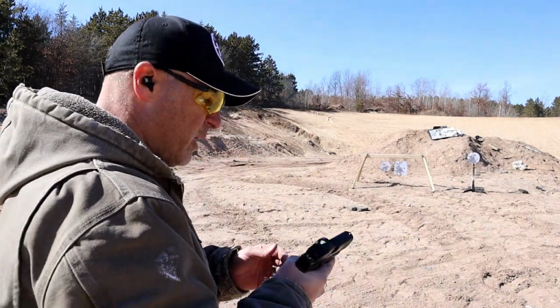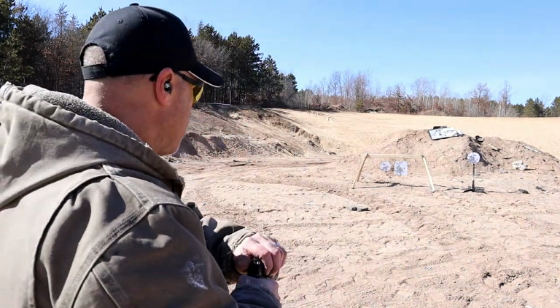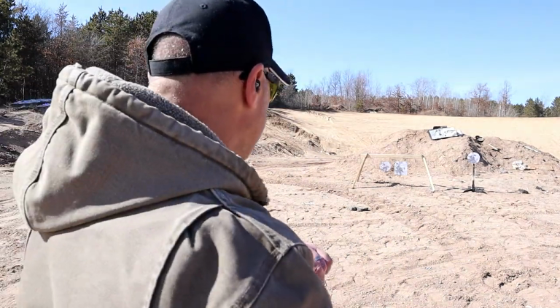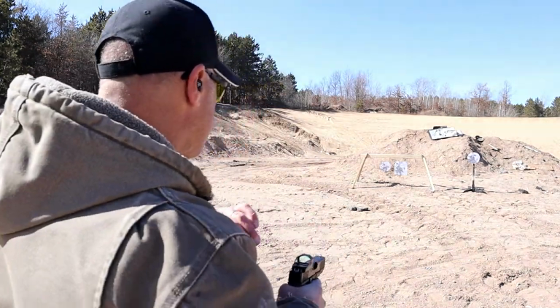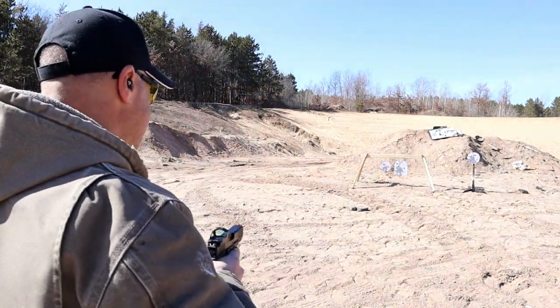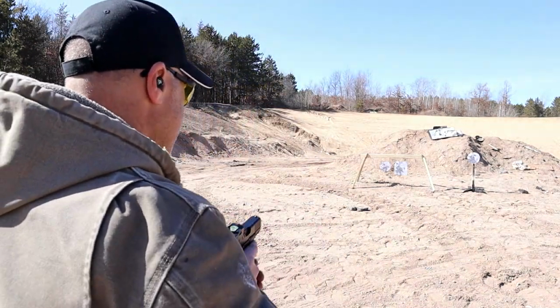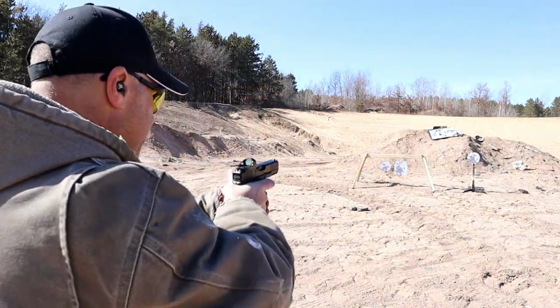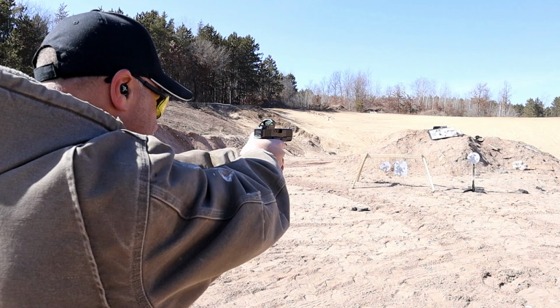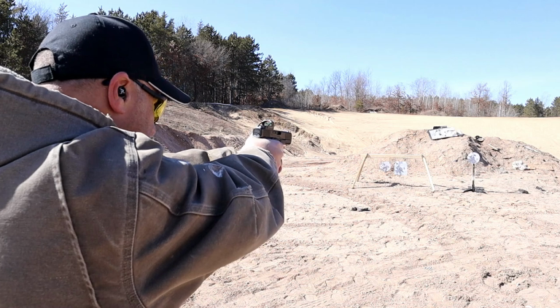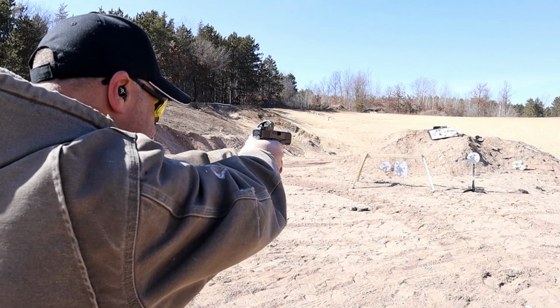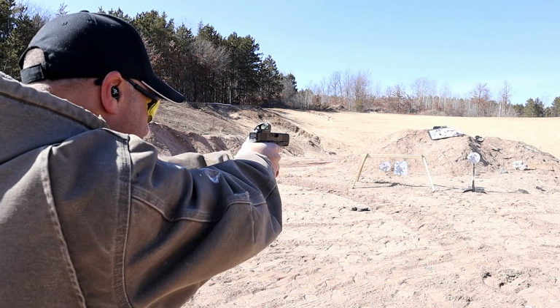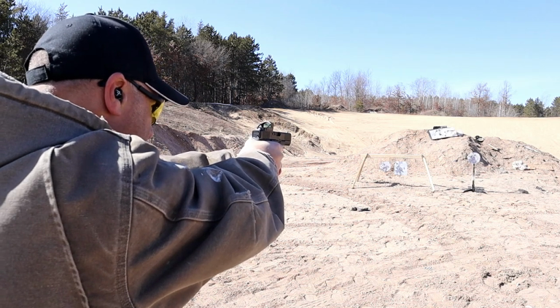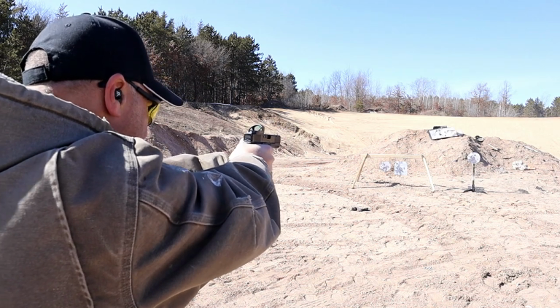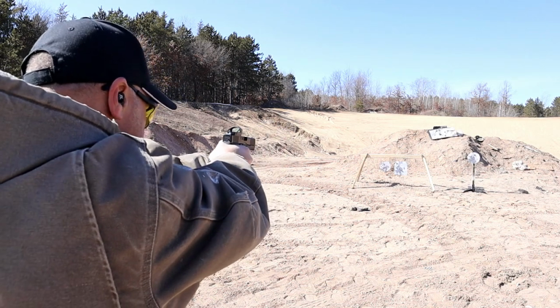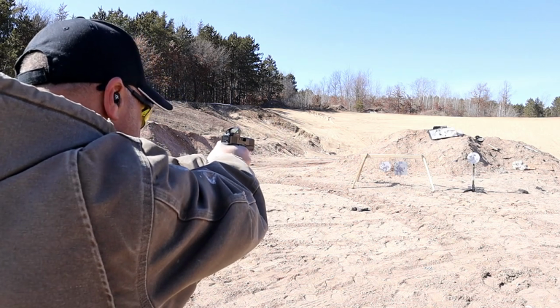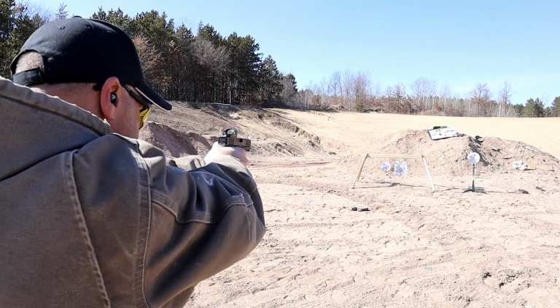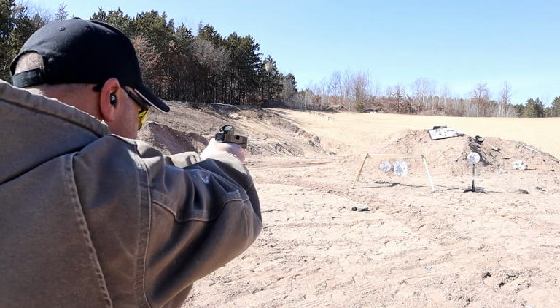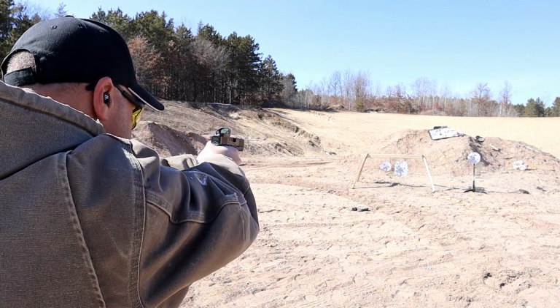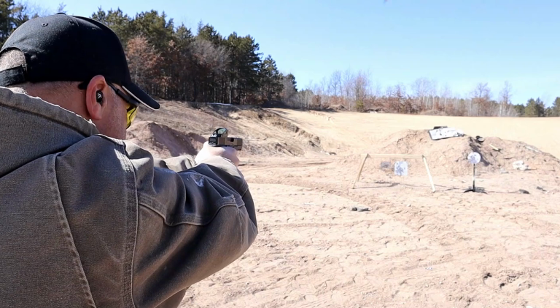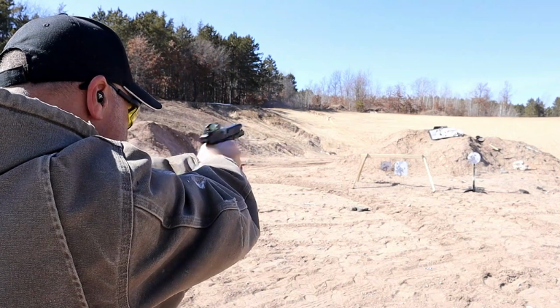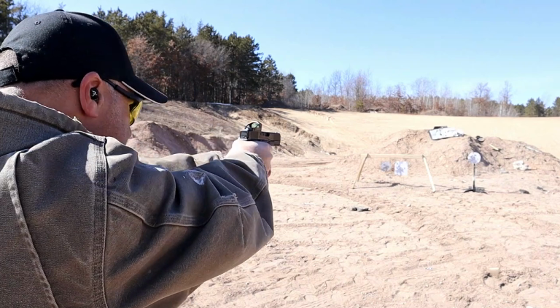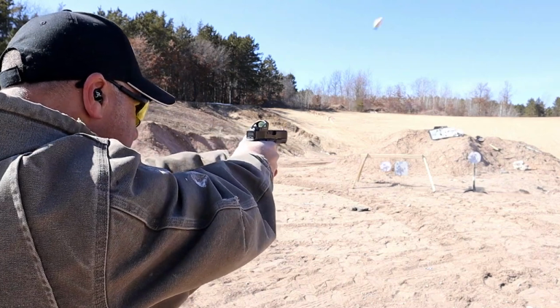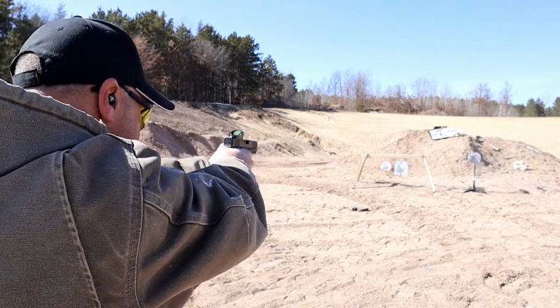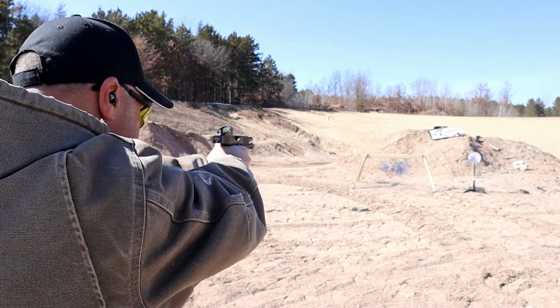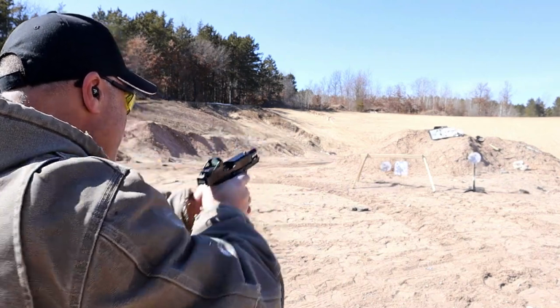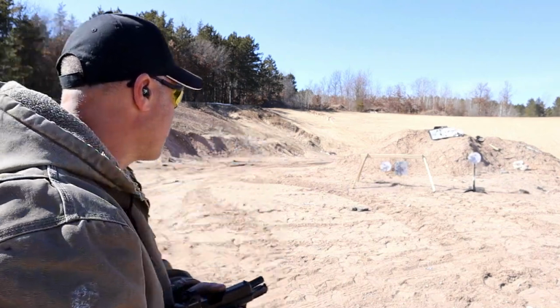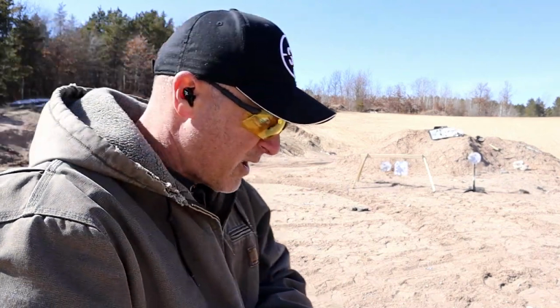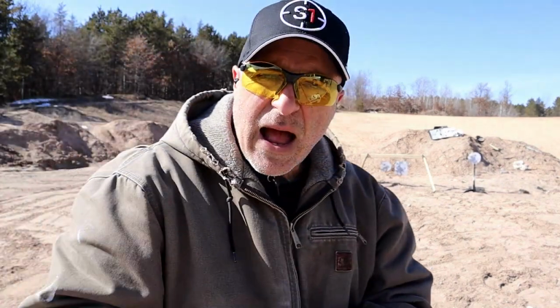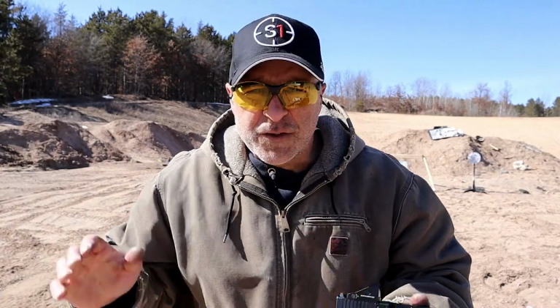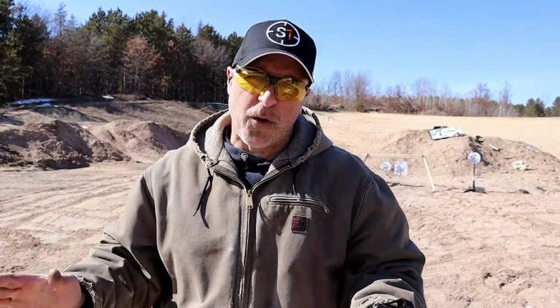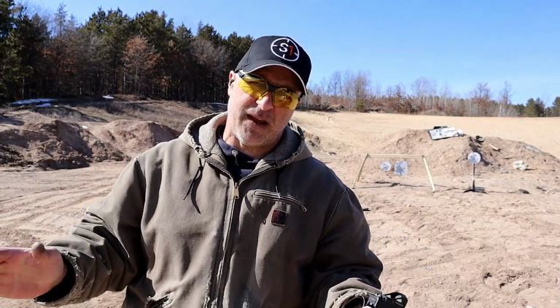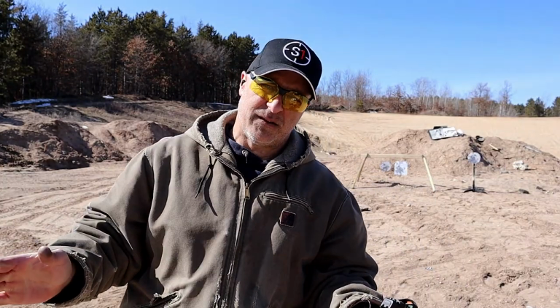Taking a few shots with the Glock 45 MOS to see how it performs on the range. Love shooting both of these handguns.